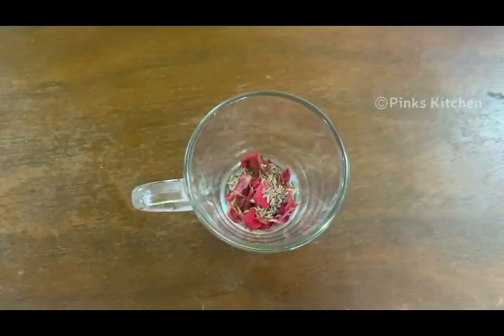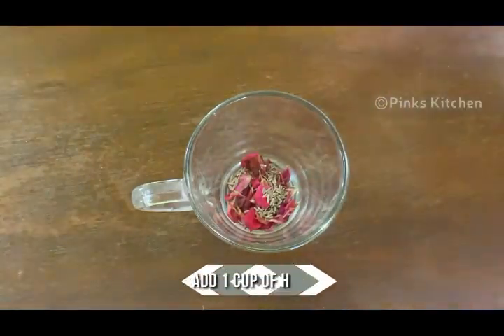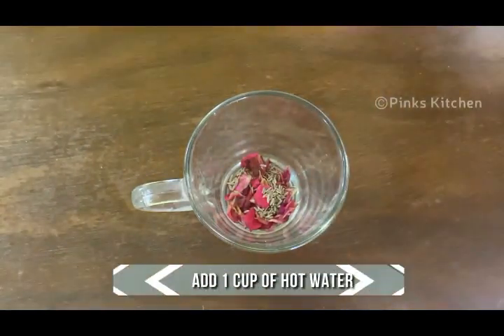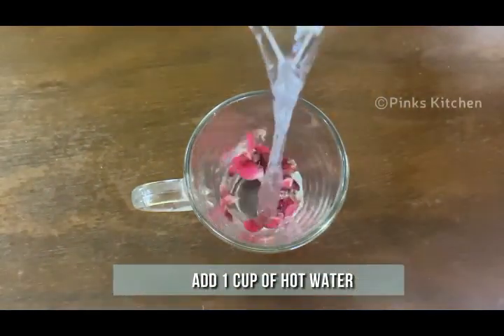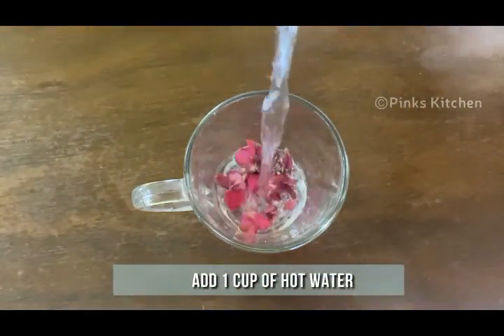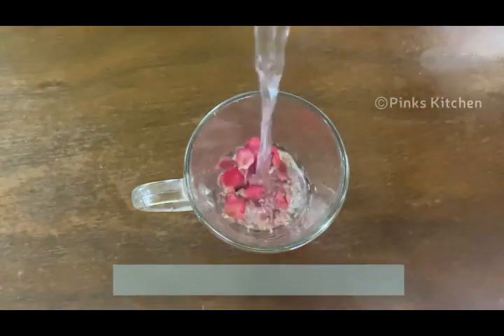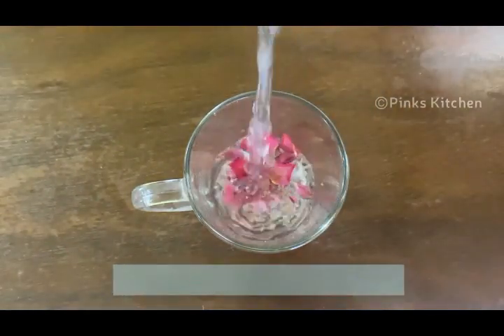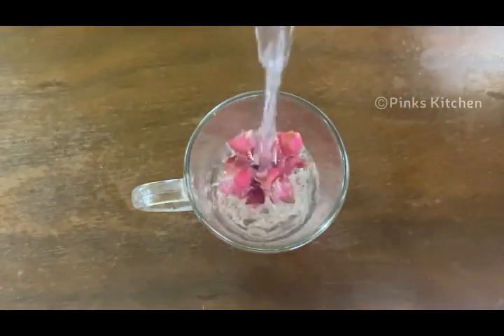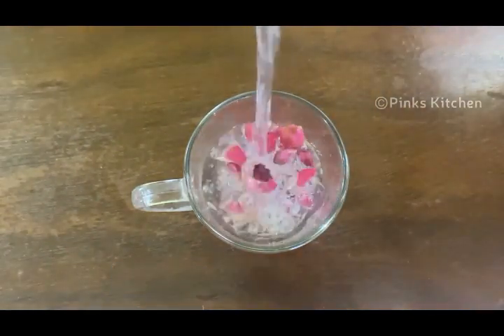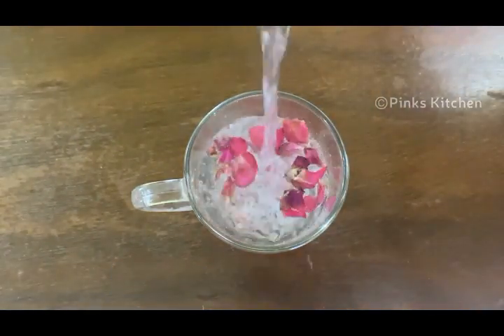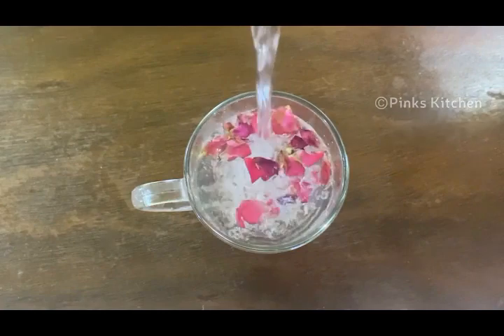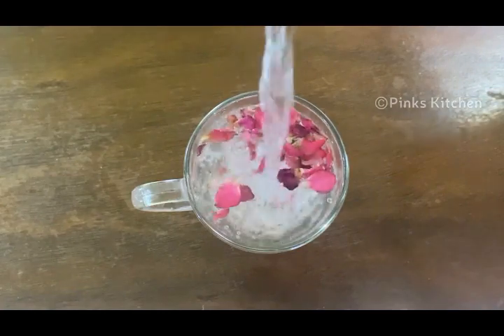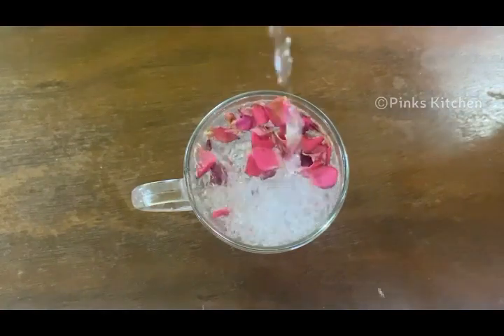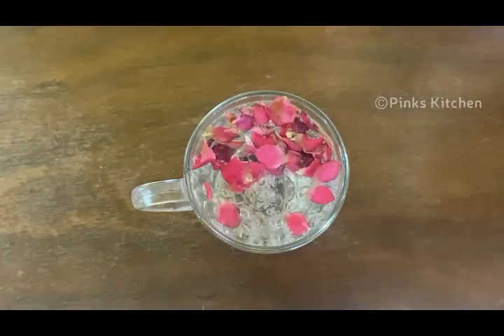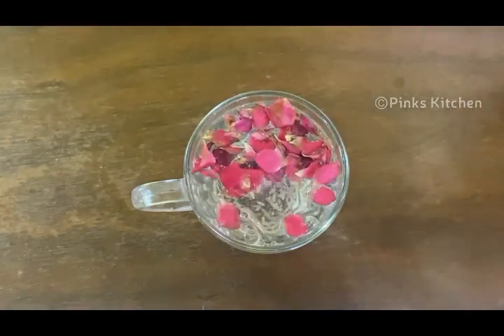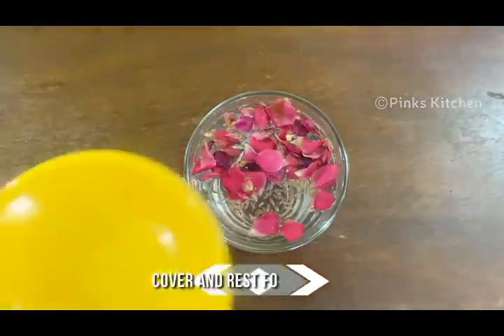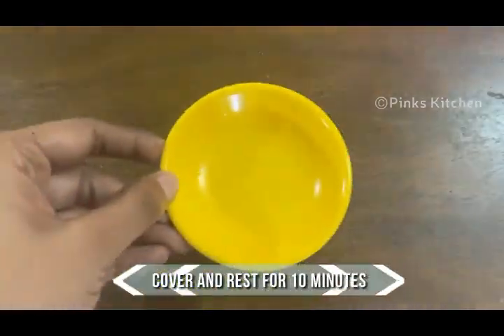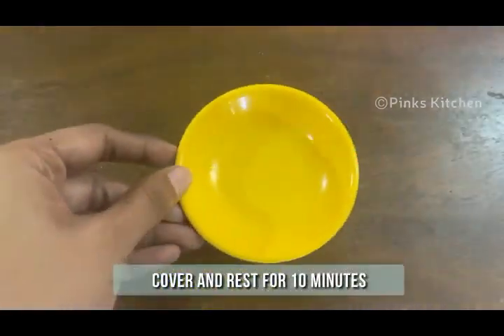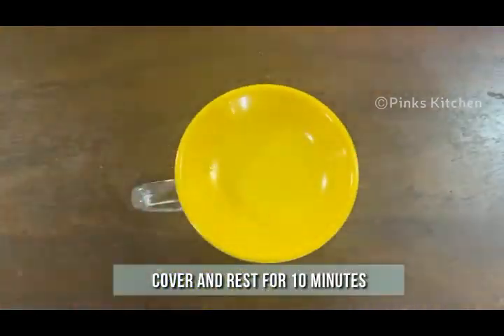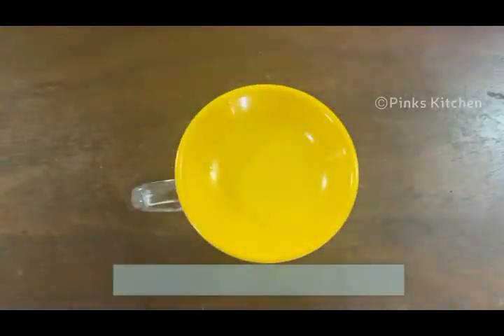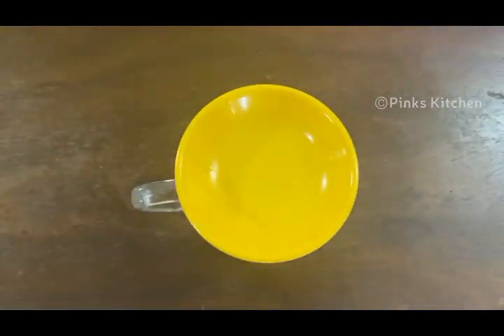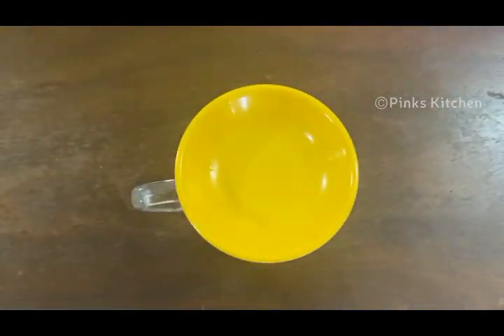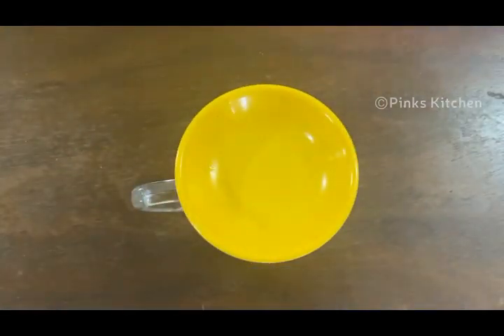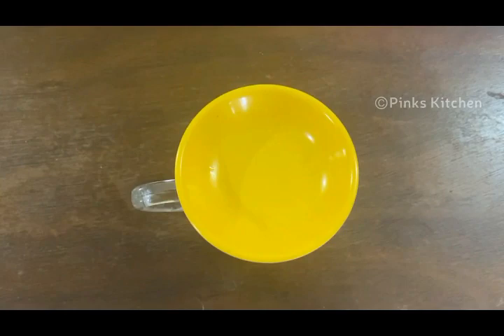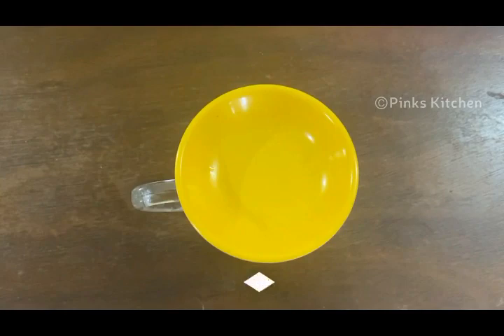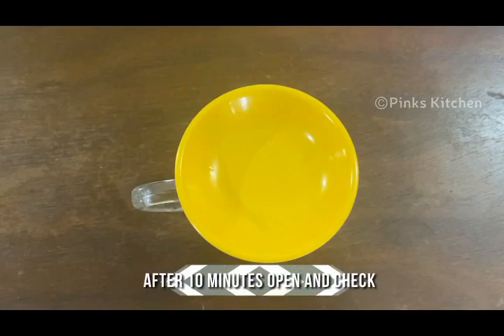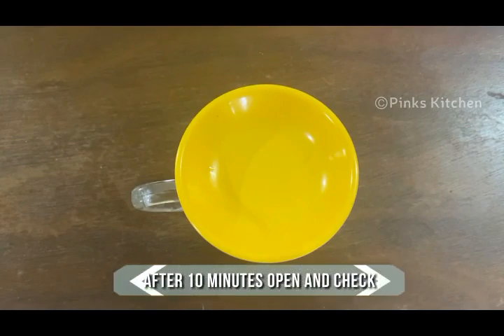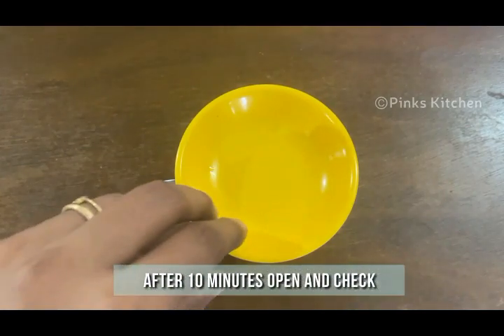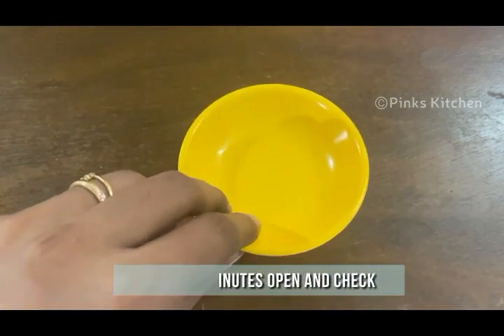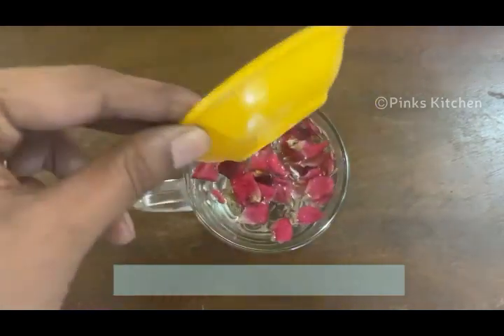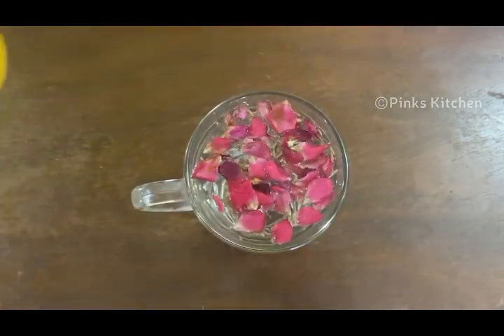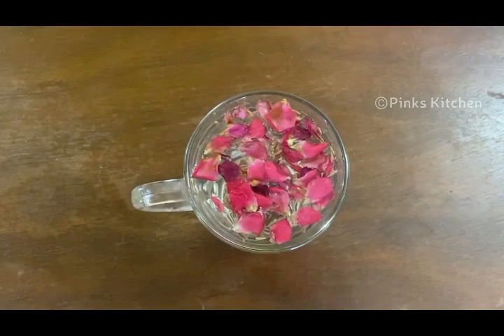Then add one cup of hot water. The essence of the ingredients are nicely getting extracted. Close it with a lid and let this rest for 10 minutes. After 10 minutes, open and check that the ingredients are well soaked.